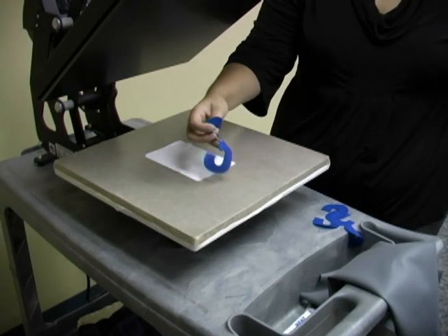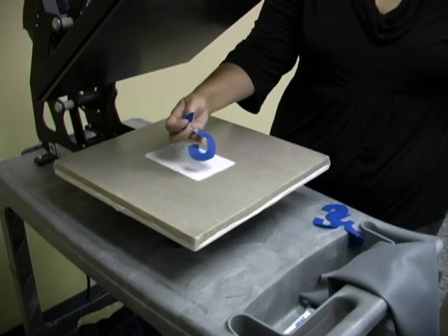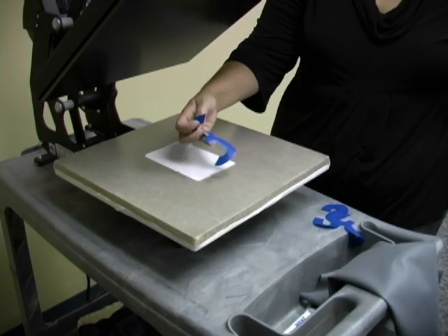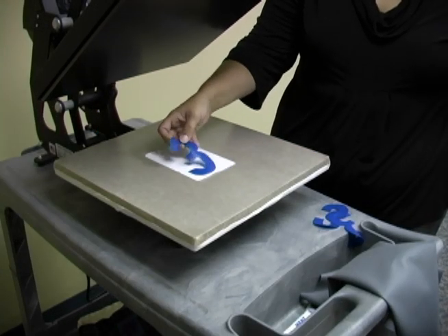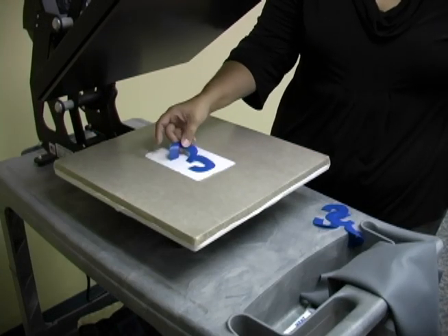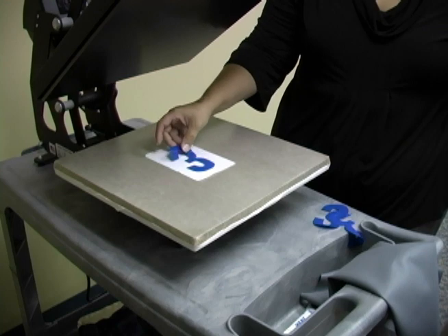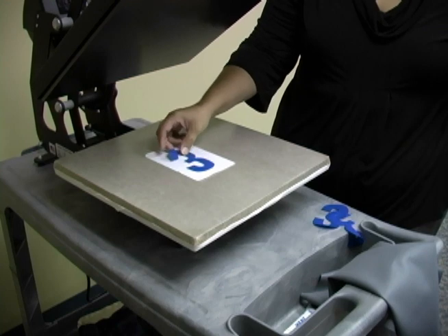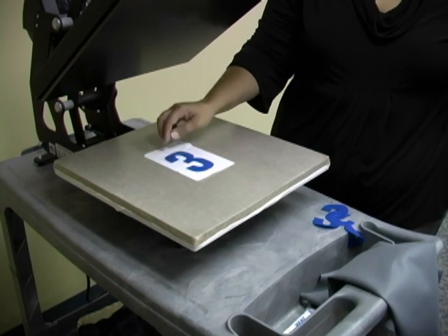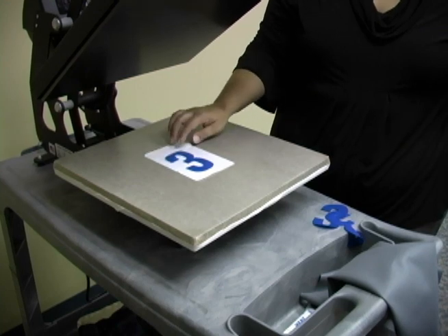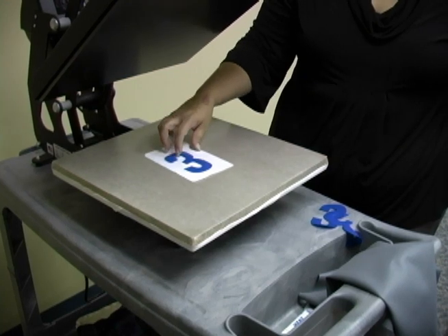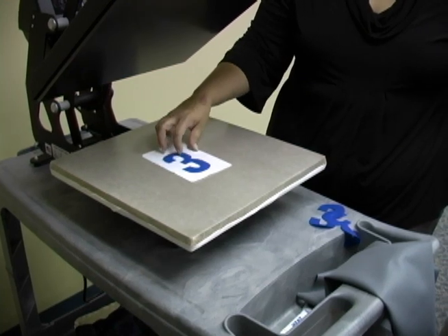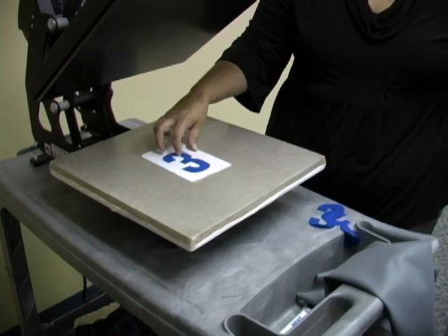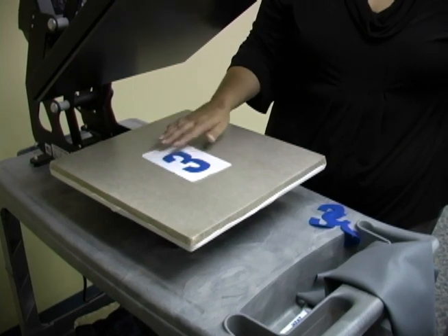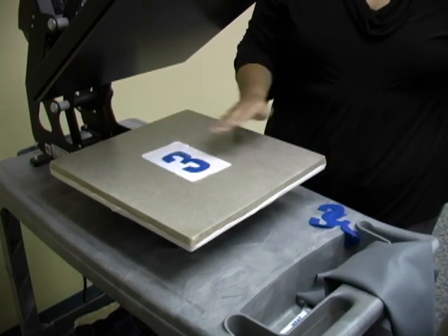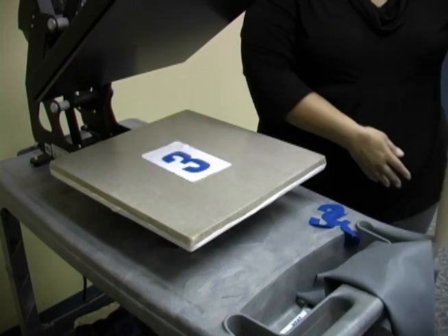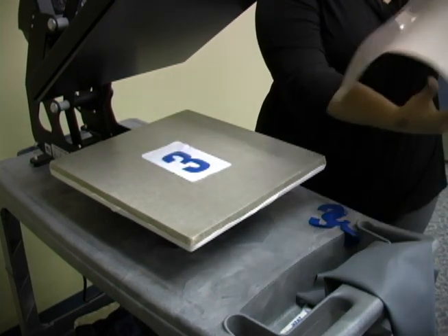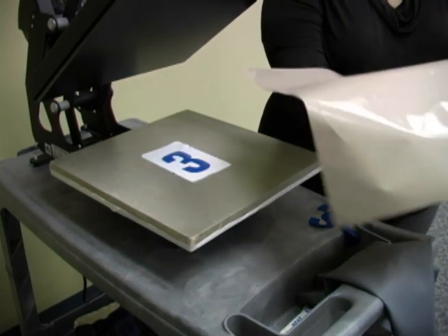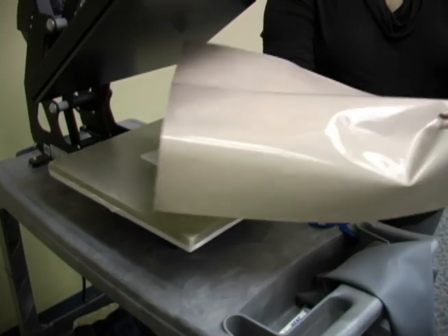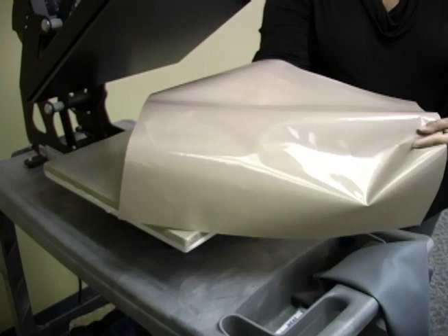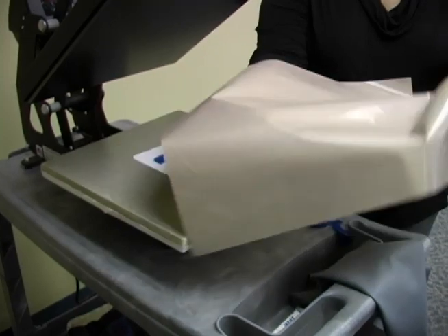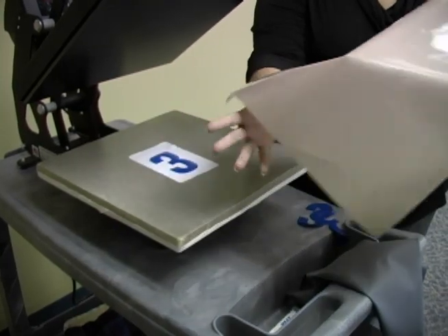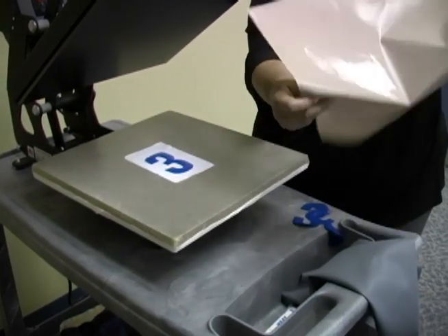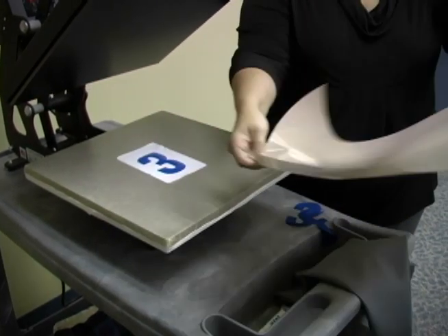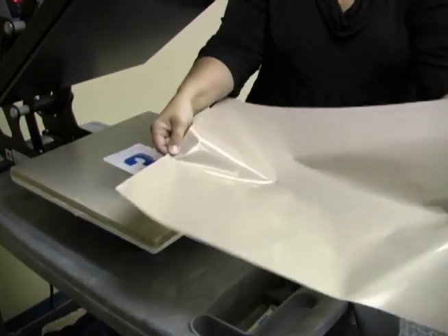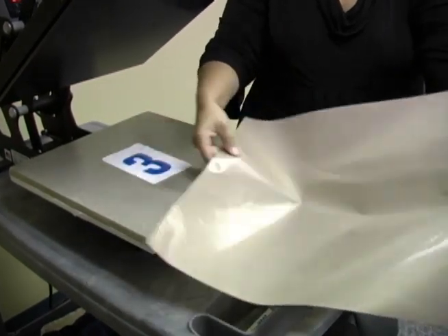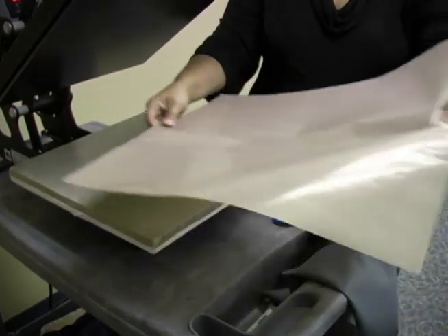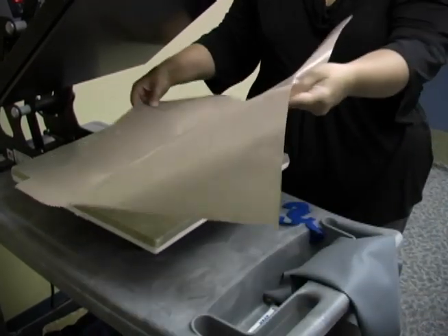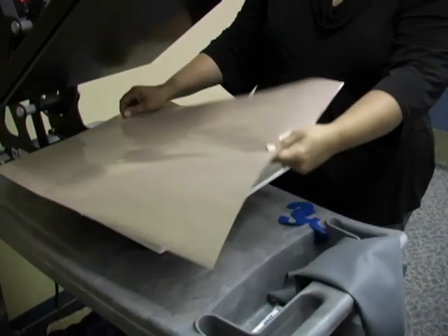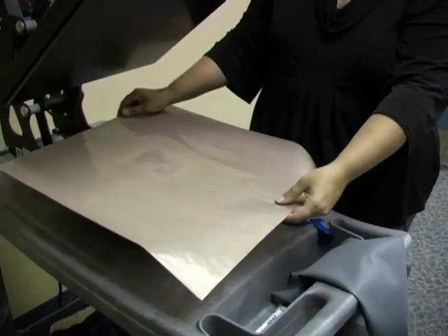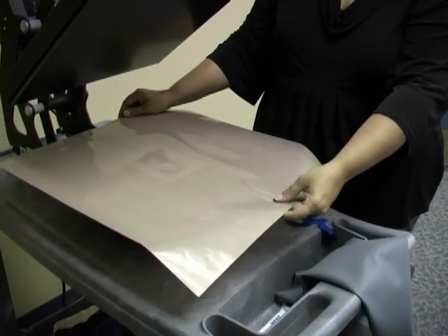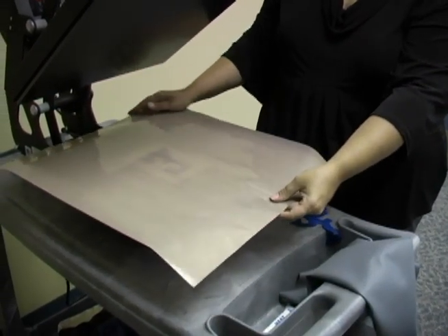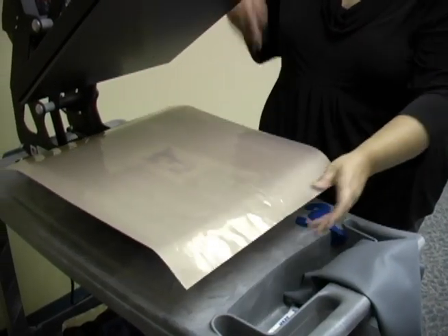A Teflon sheet is a reusable cover sheet recommended for use with most heat transfer material applications. To use, place your design onto your garment, then cover with a Teflon sheet.